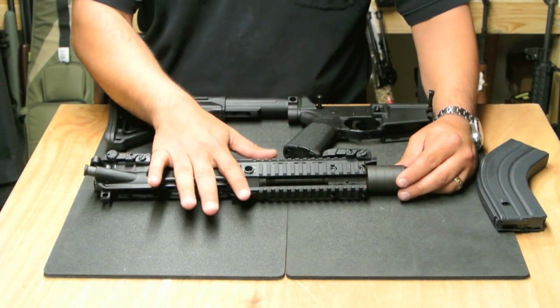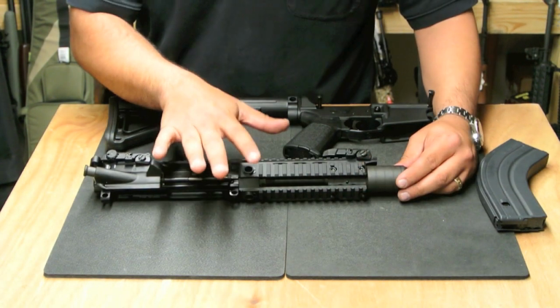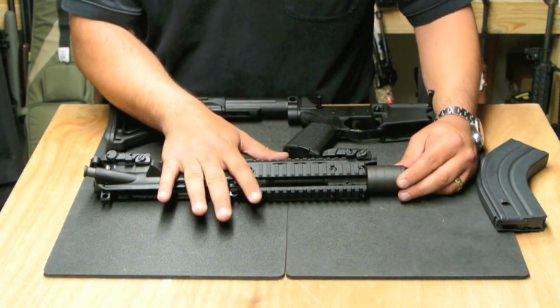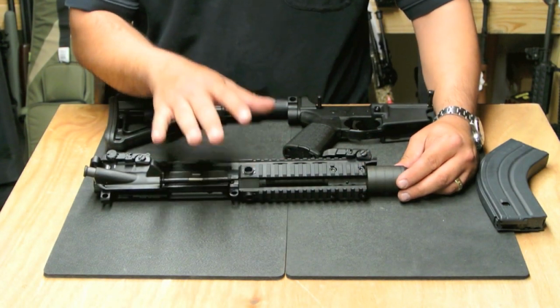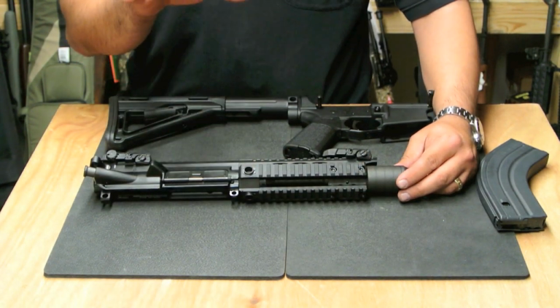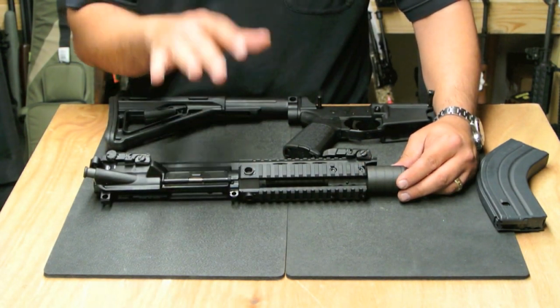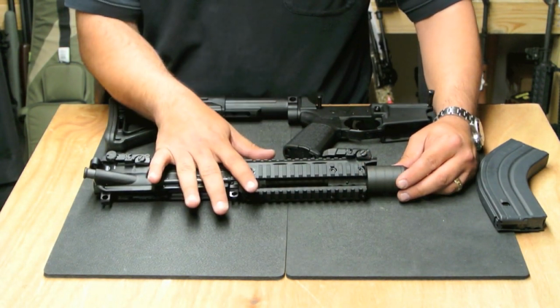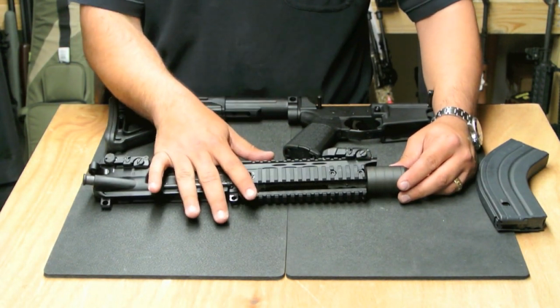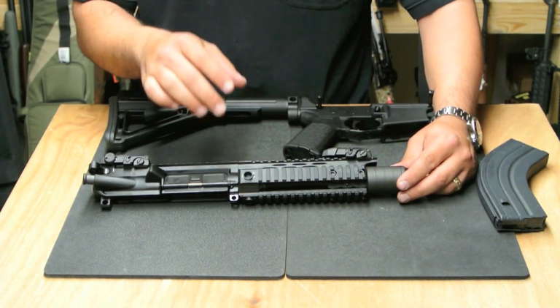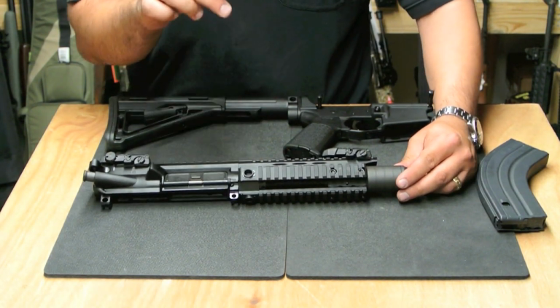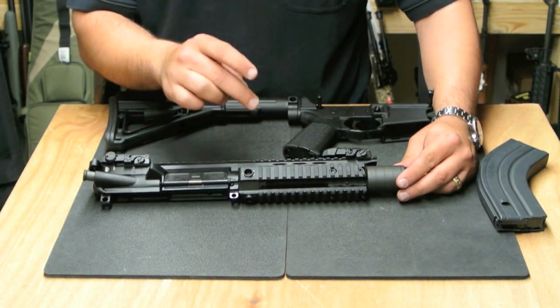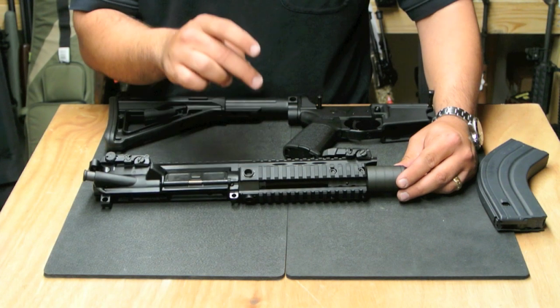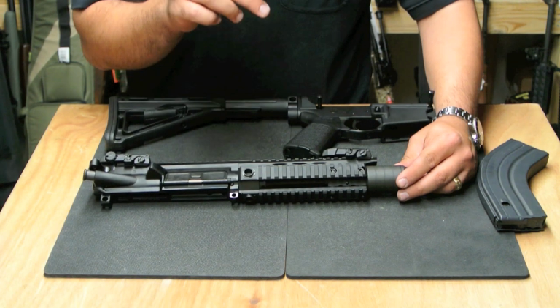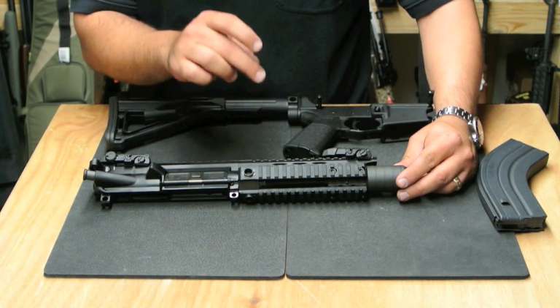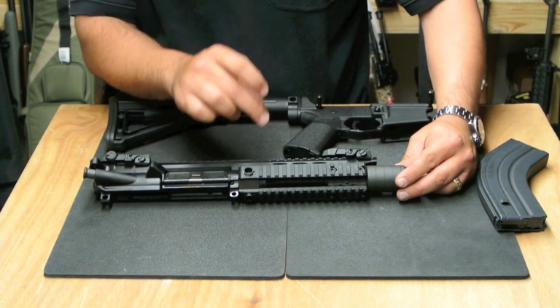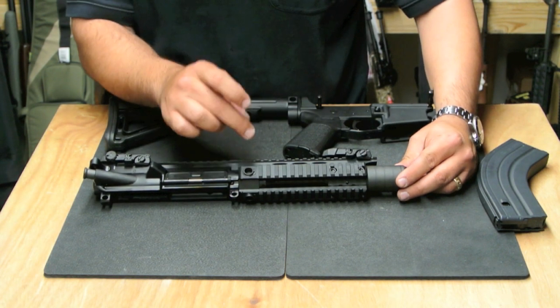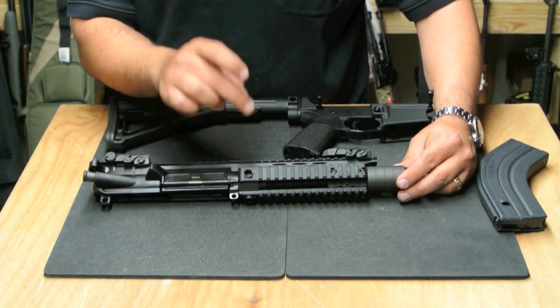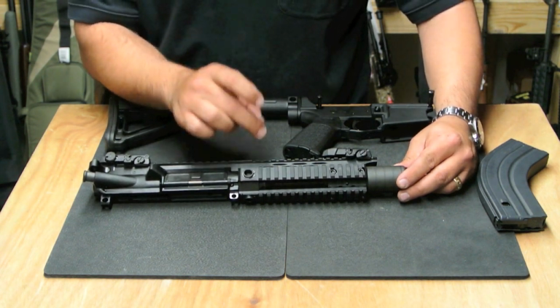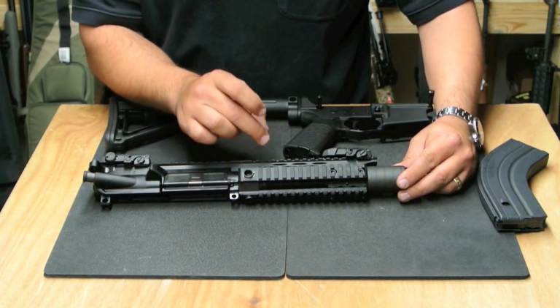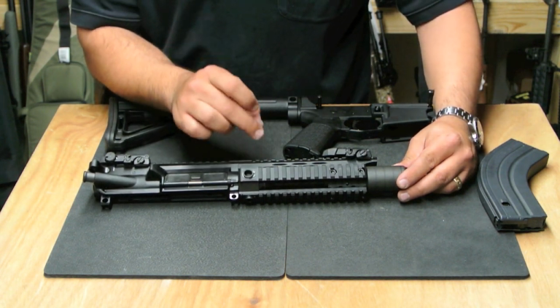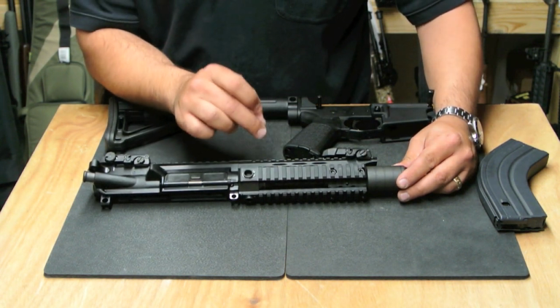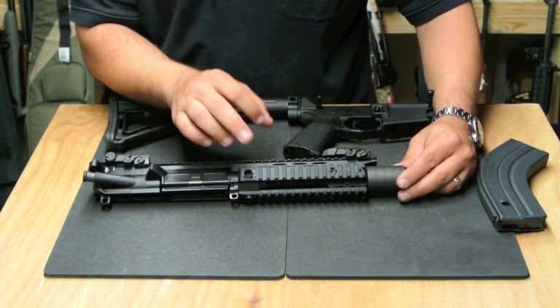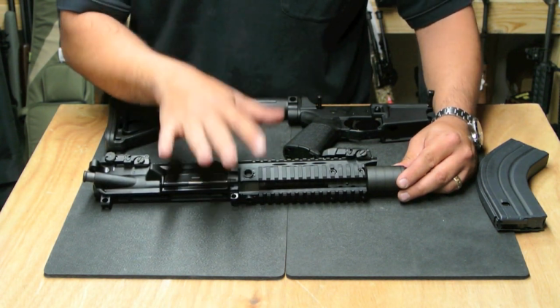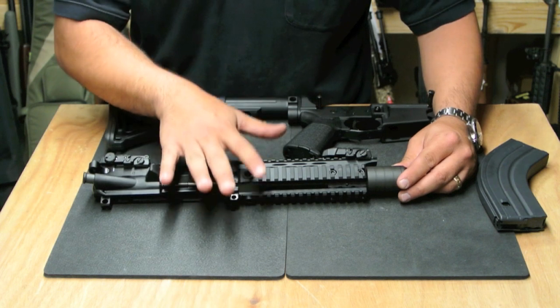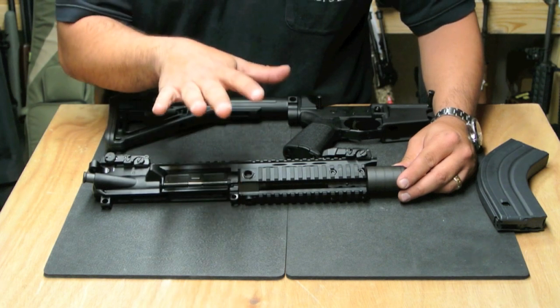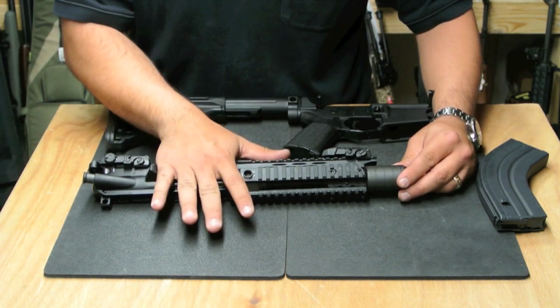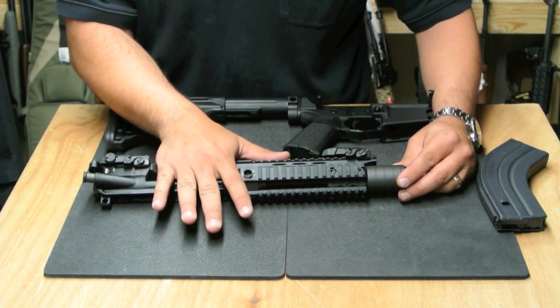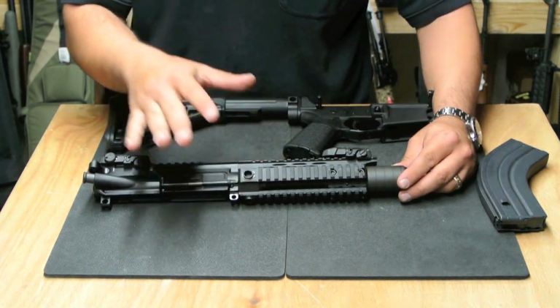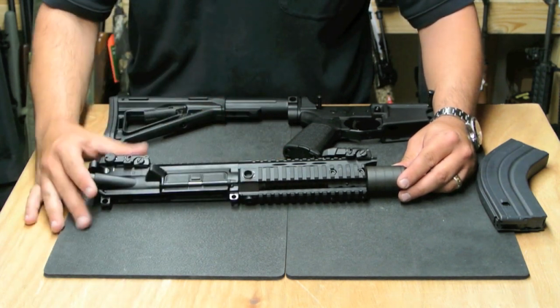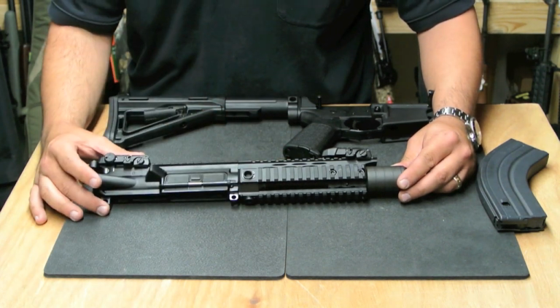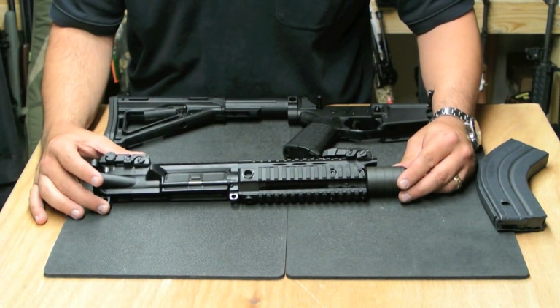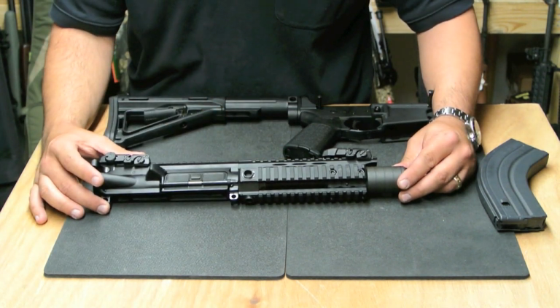The barrel on the PWS is top of the line — an Isonite QPQ-treated stainless steel match-grade barrel. This particular one is a 1-in-8 twist set up for the 7.62x39.